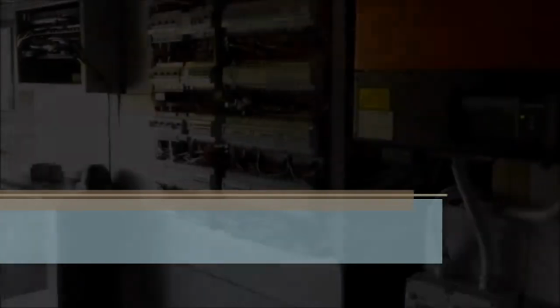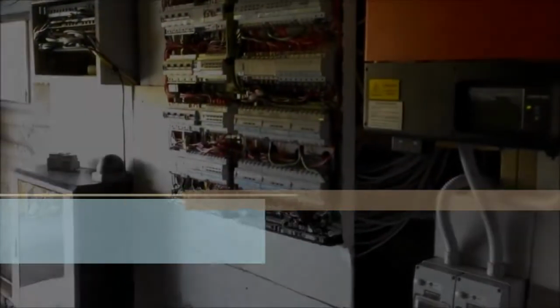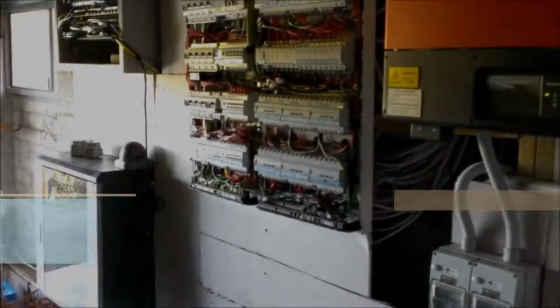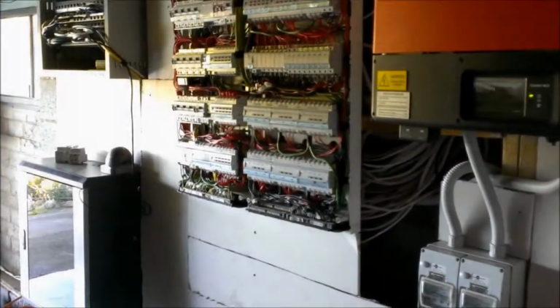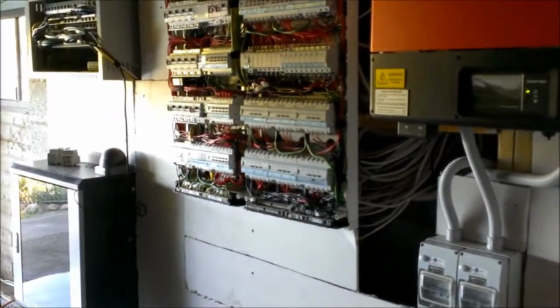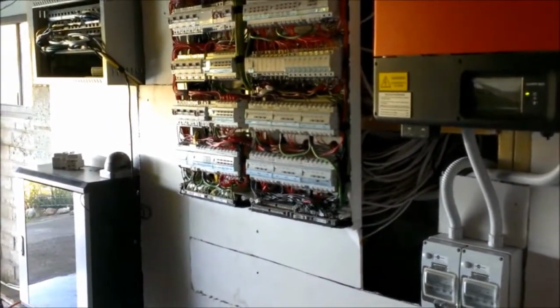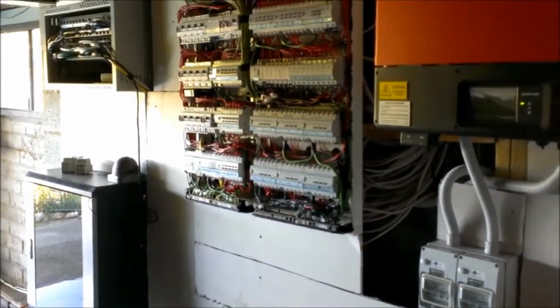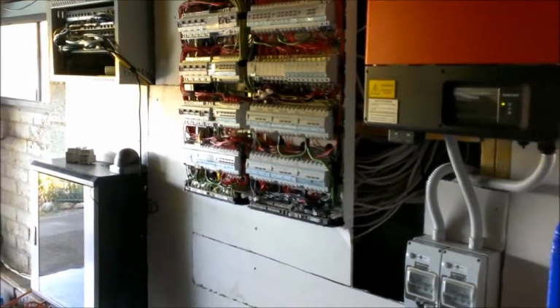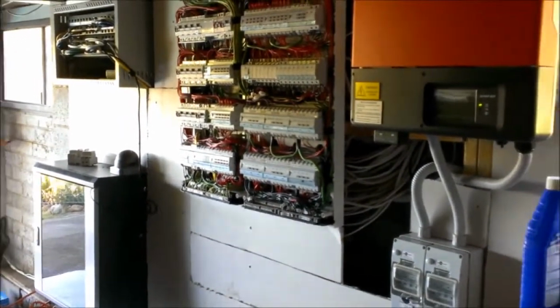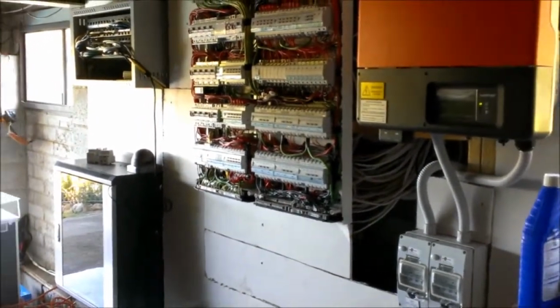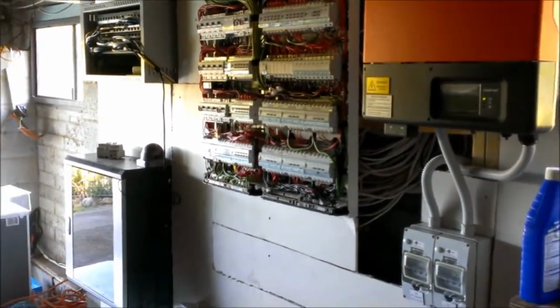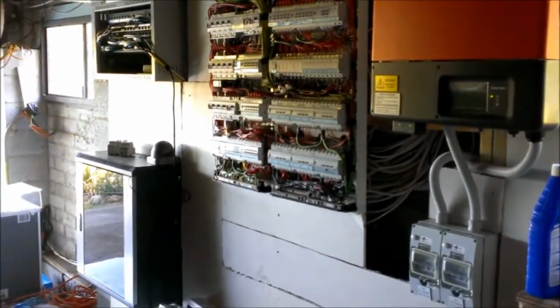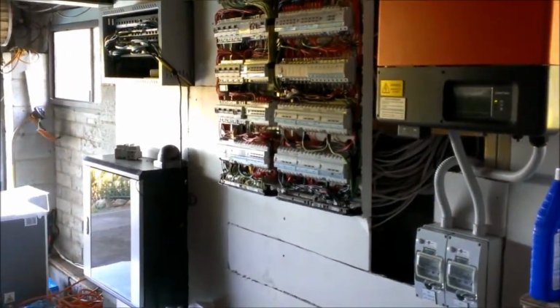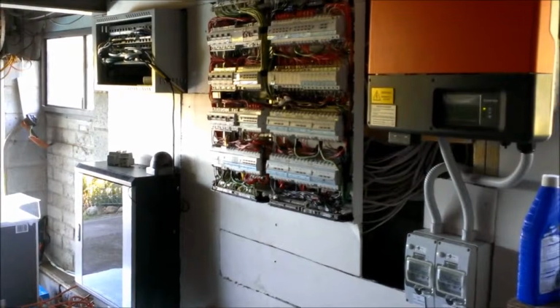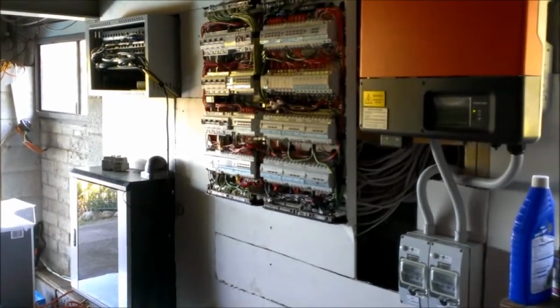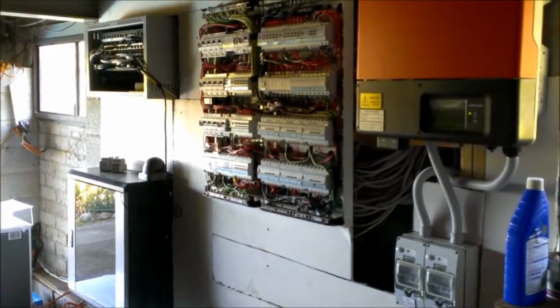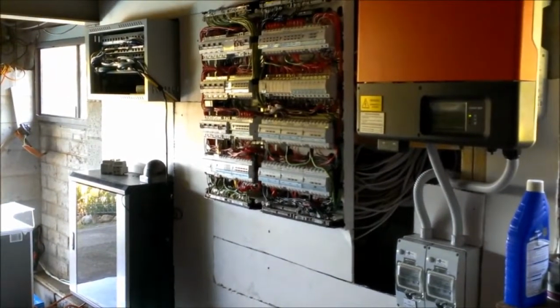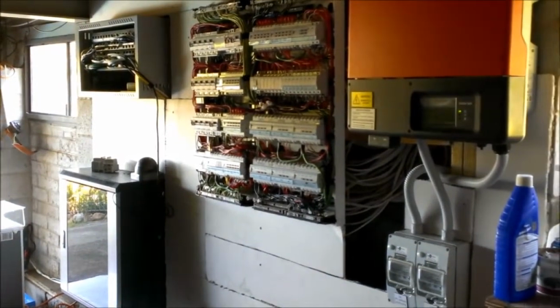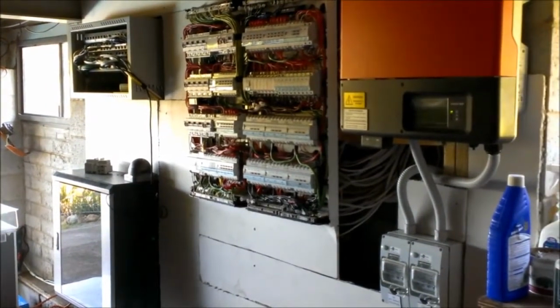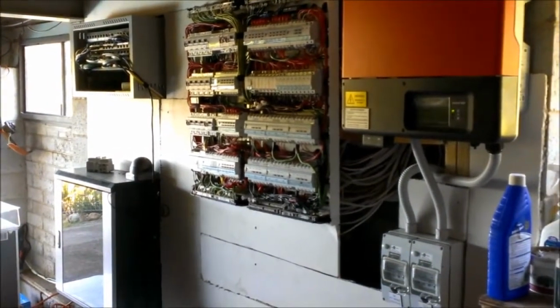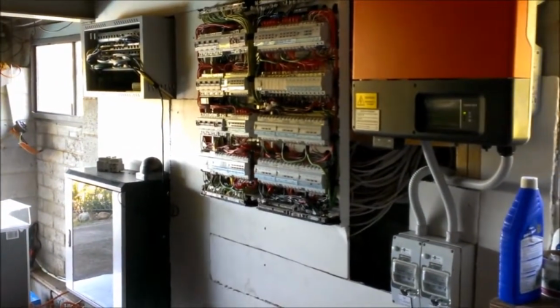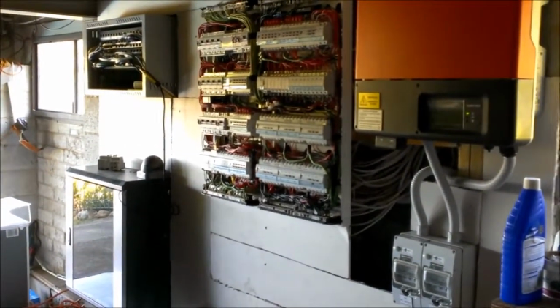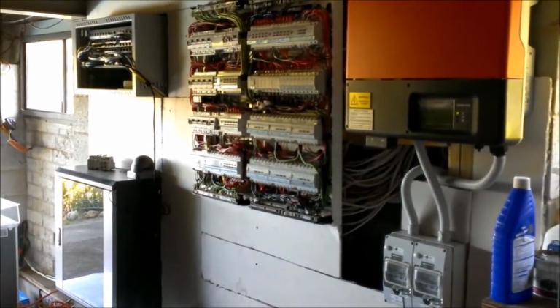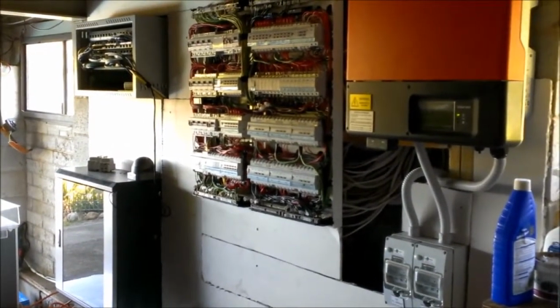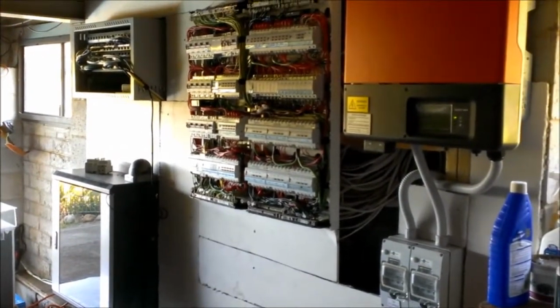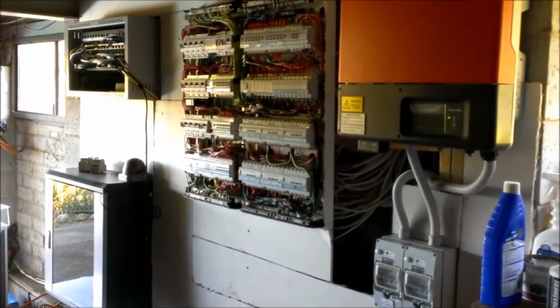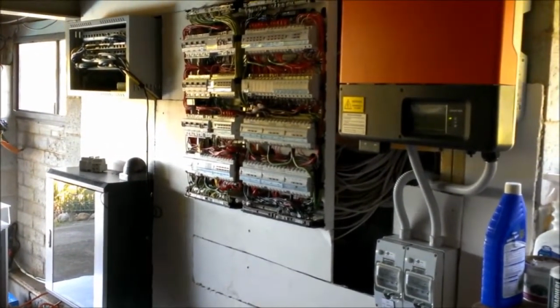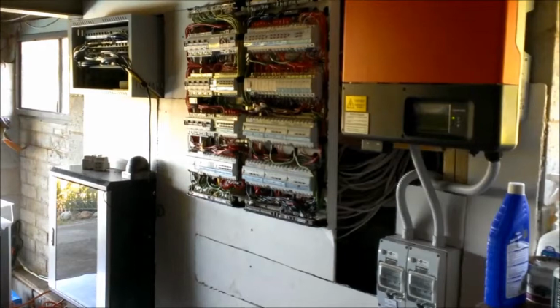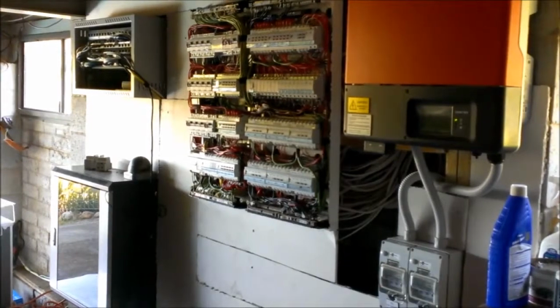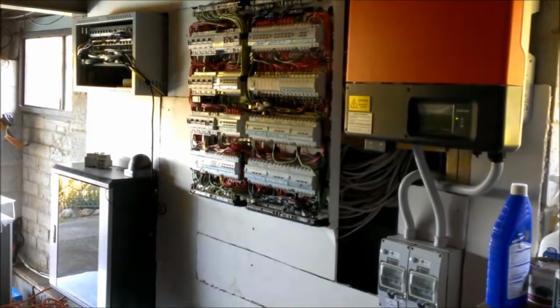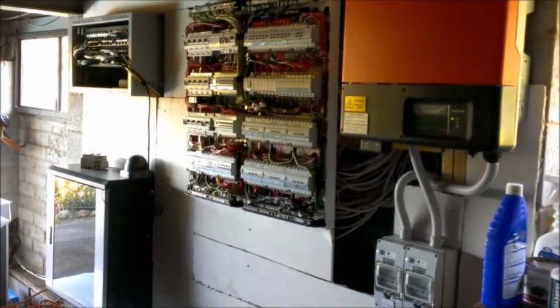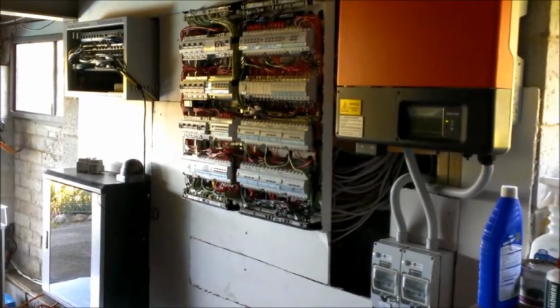Welcome to another edition of EcoElectric's informative training and promotional videos. This is actually a test wall that we have as a part of our office.